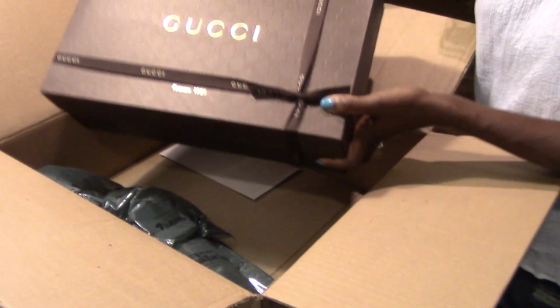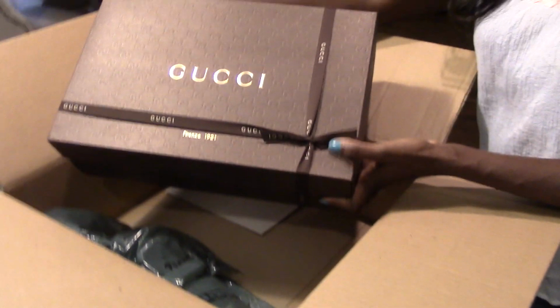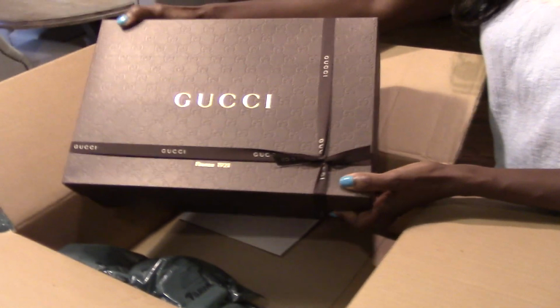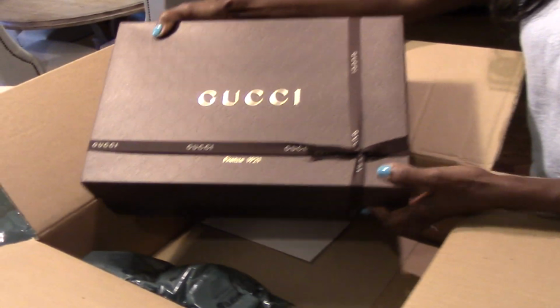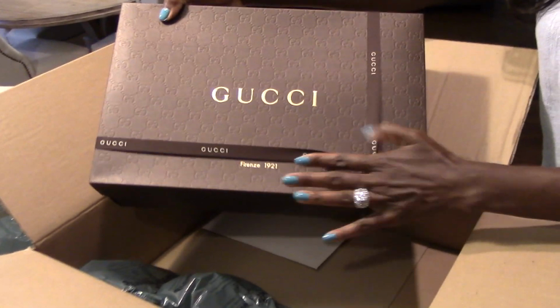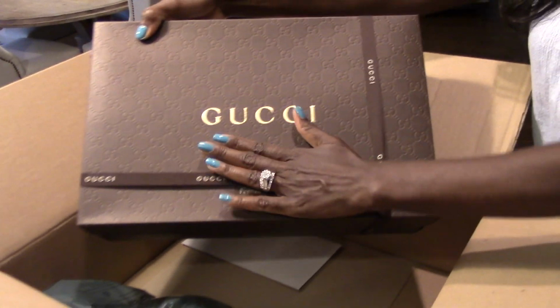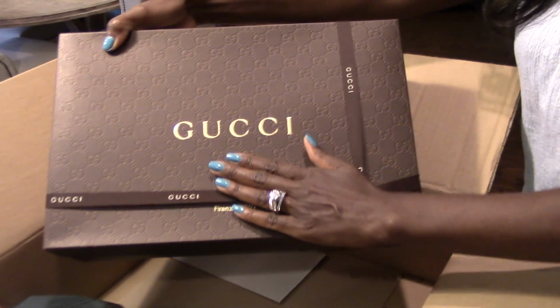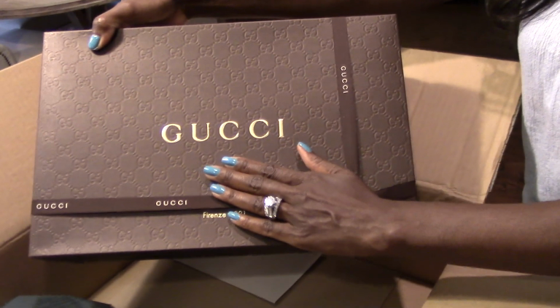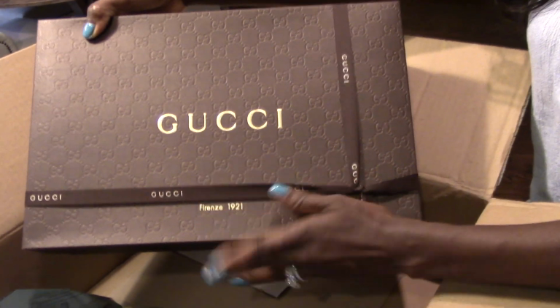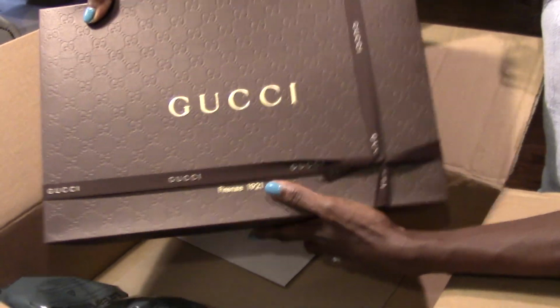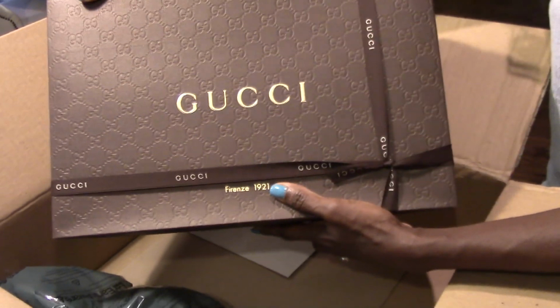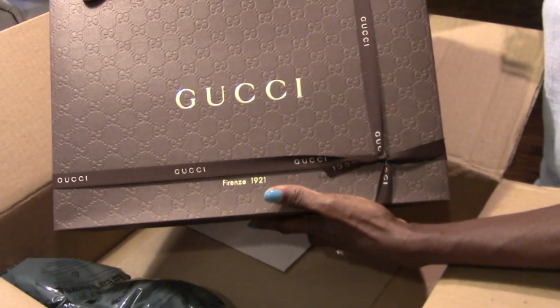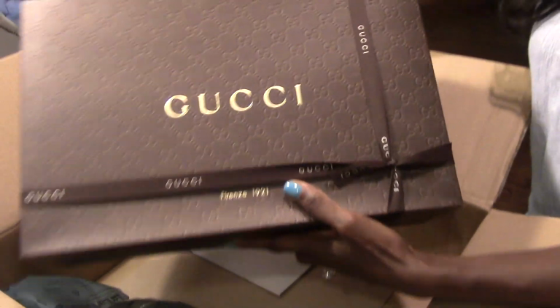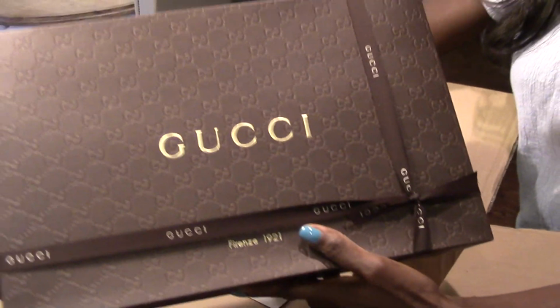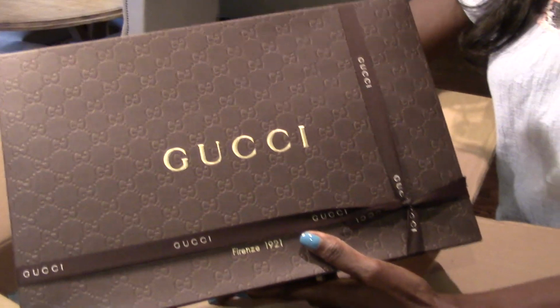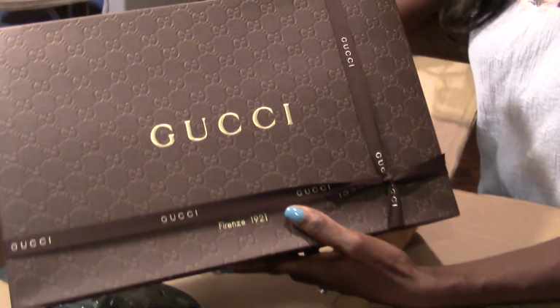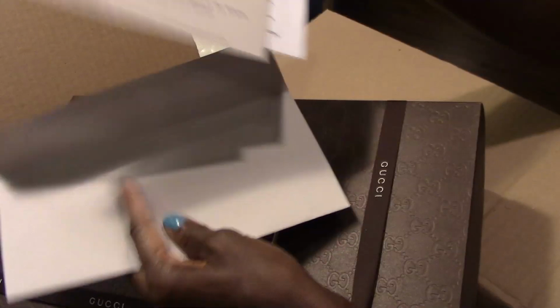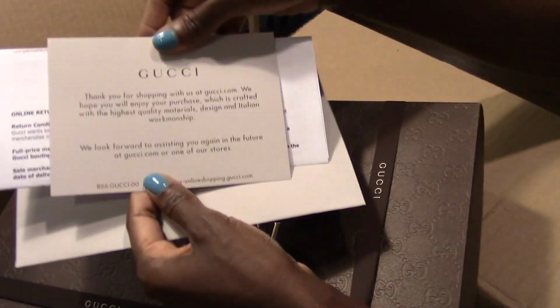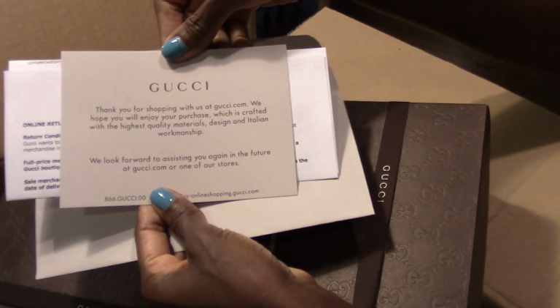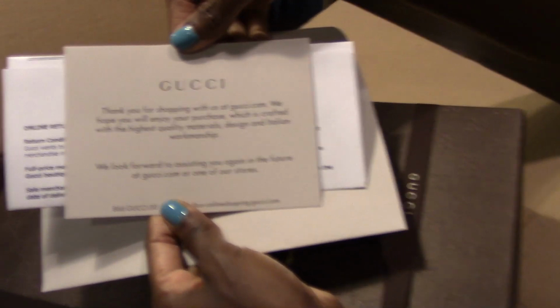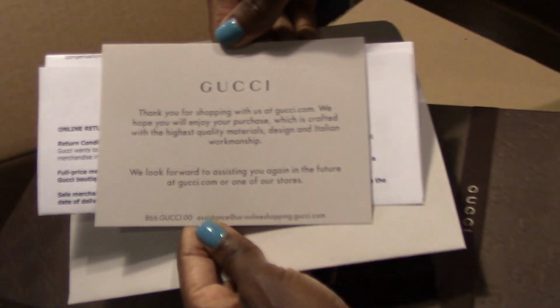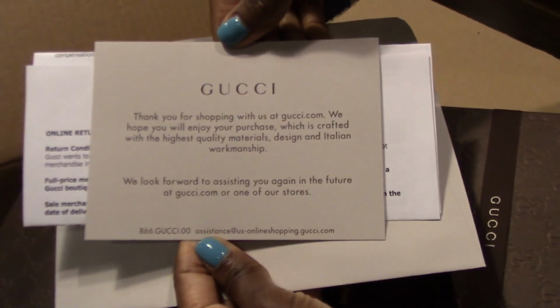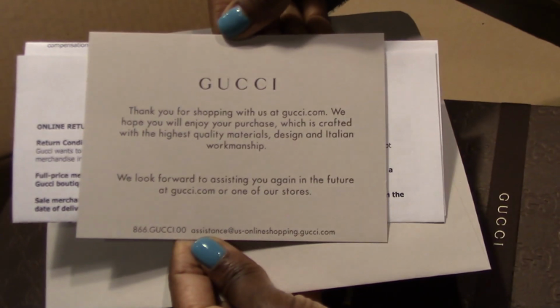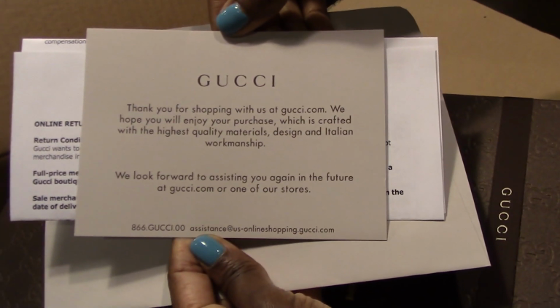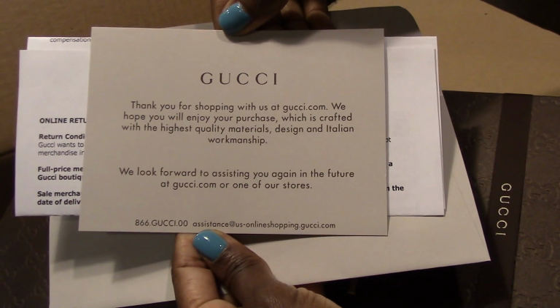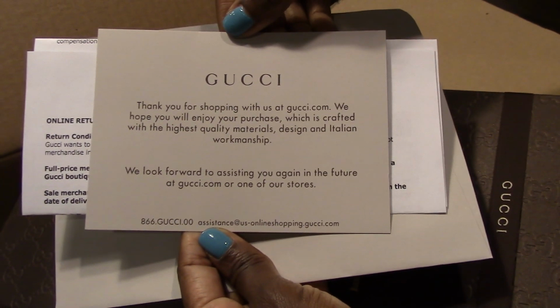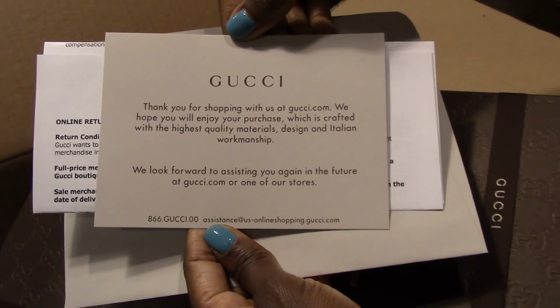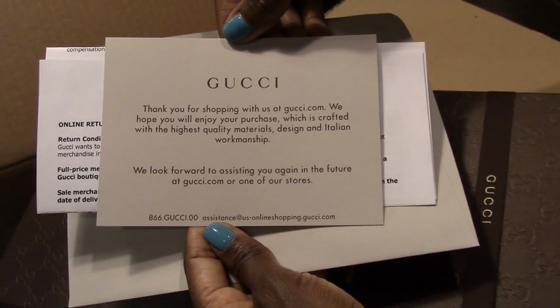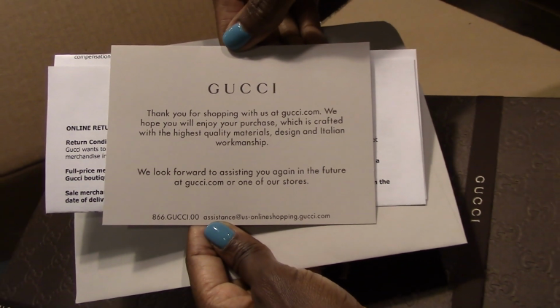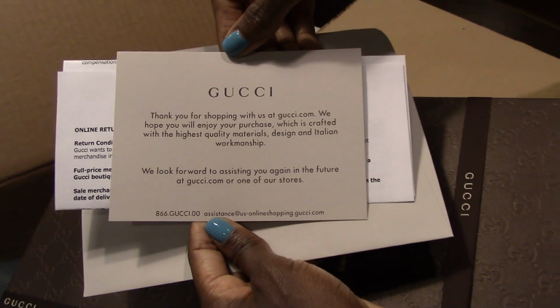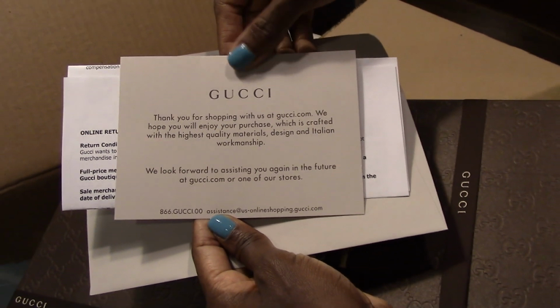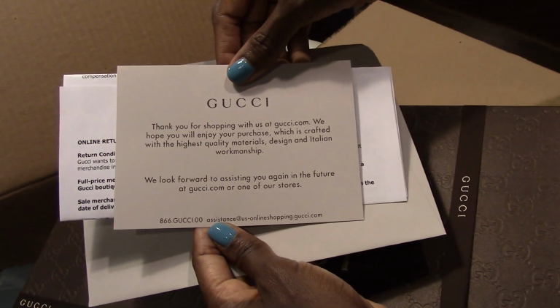It was packaged really nicely on the inside, and you just gotta love those five little letters — I love Gucci. Here I'm showing you your standard shipping and return procedures, but who sends back a Gucci, right?